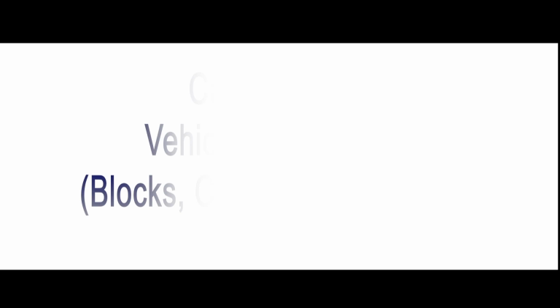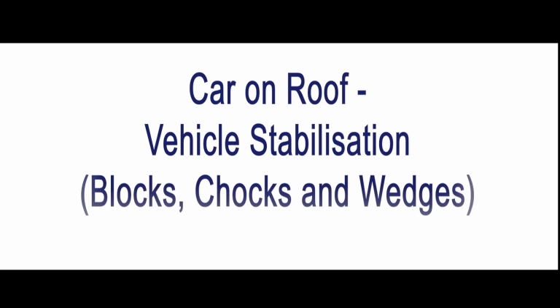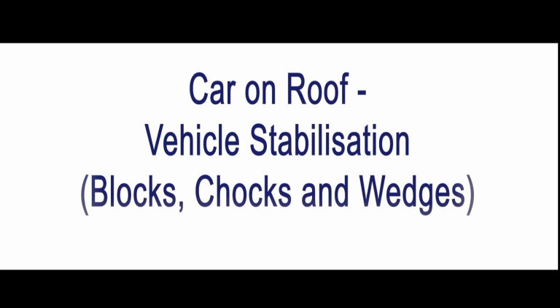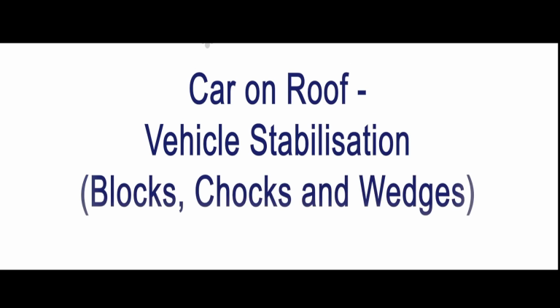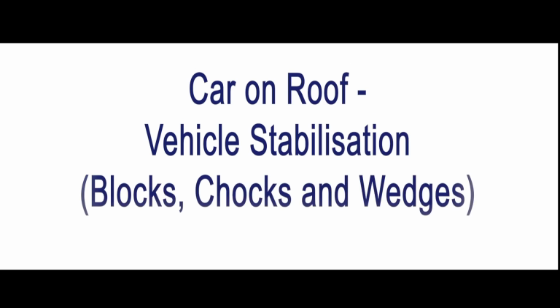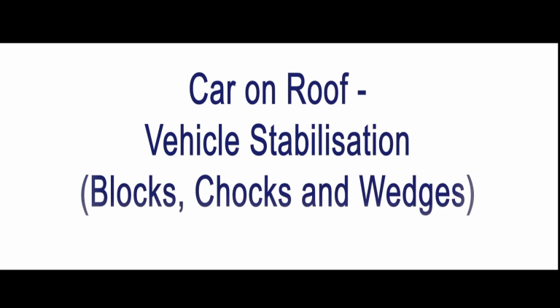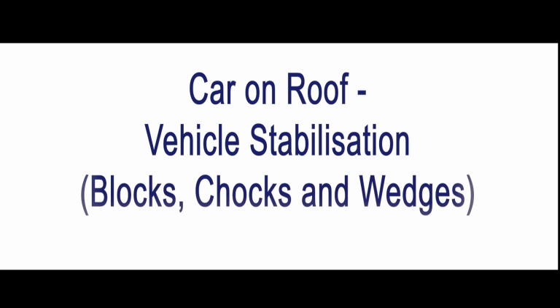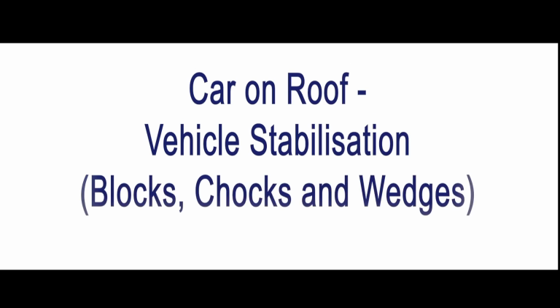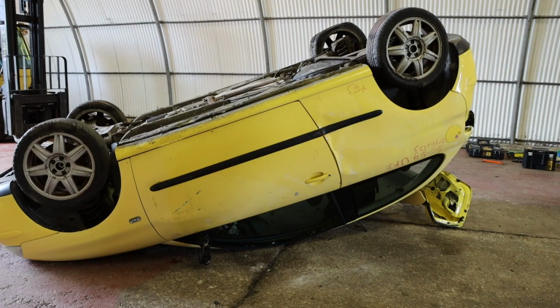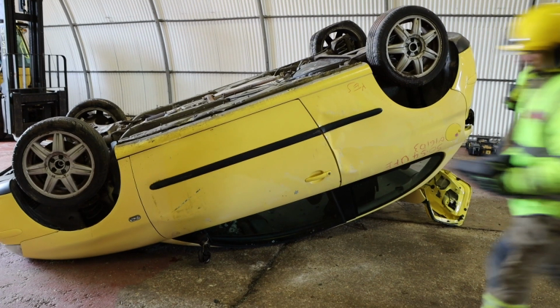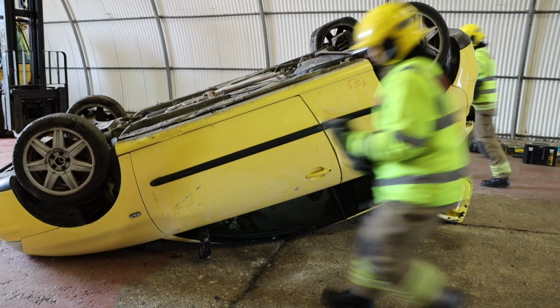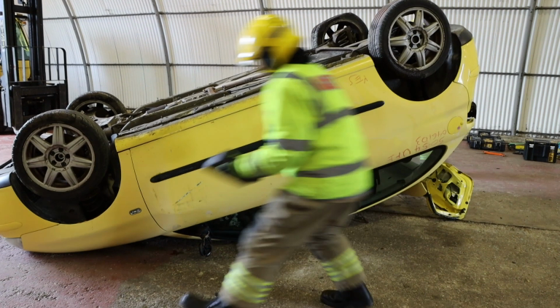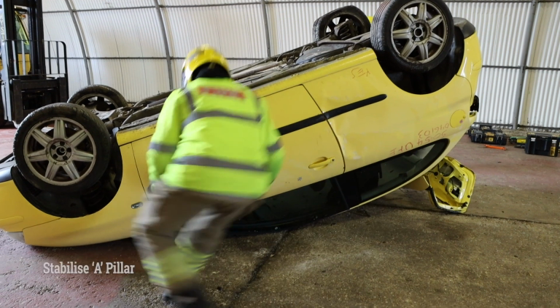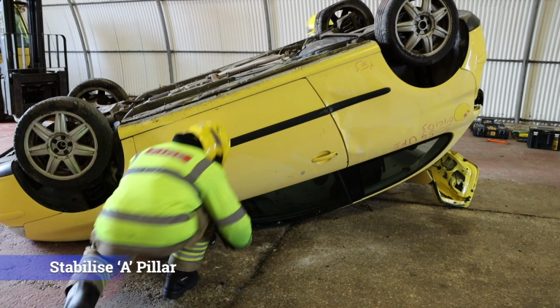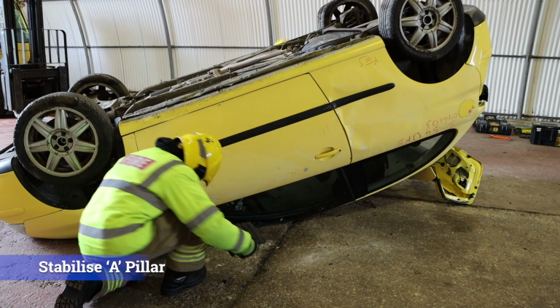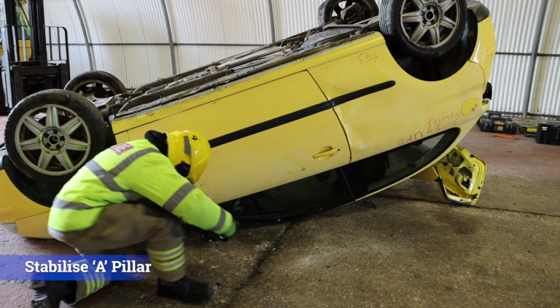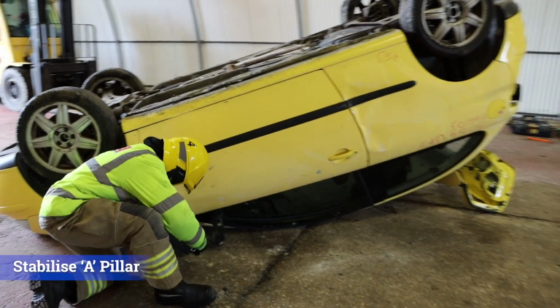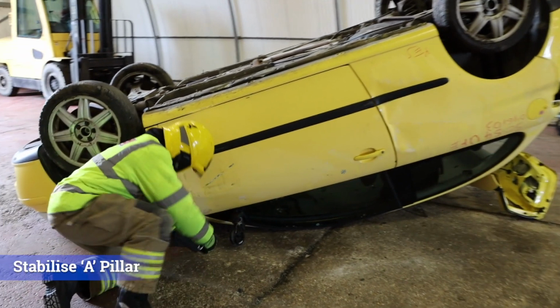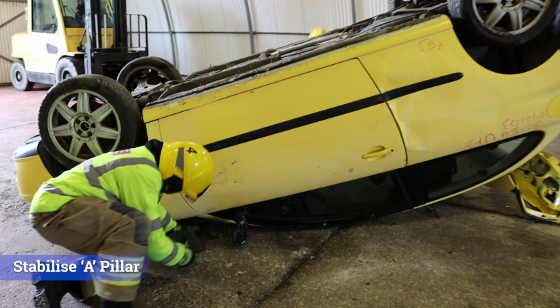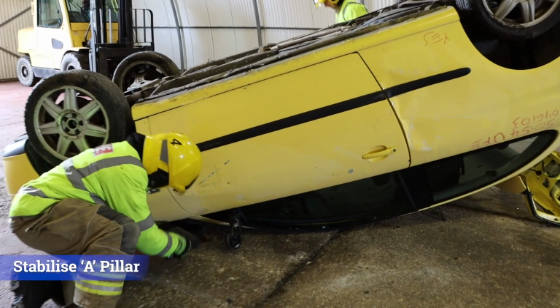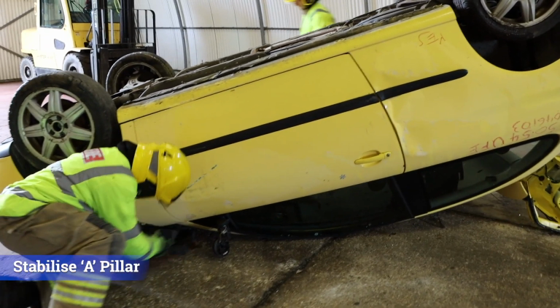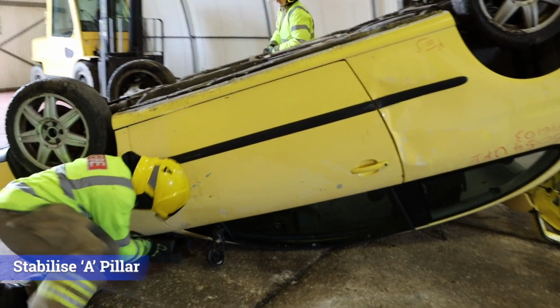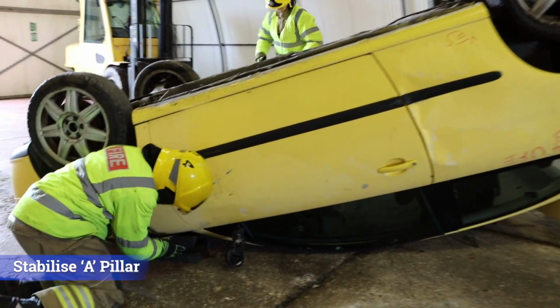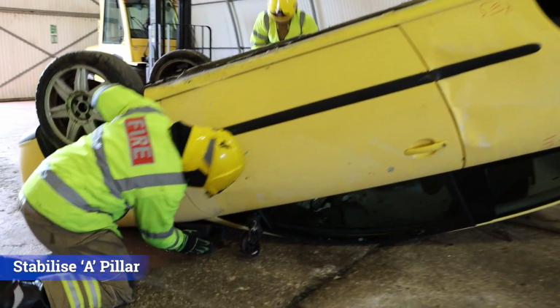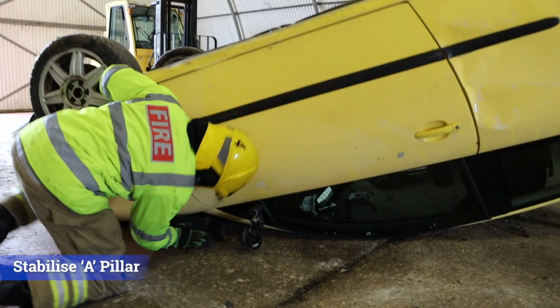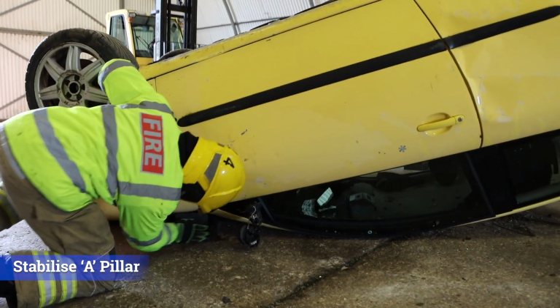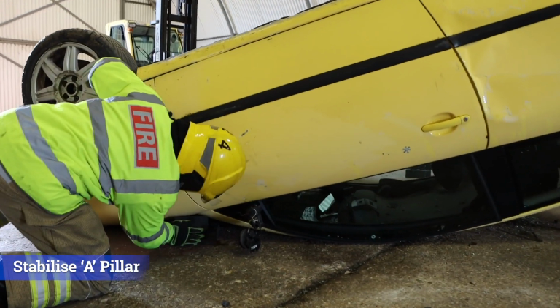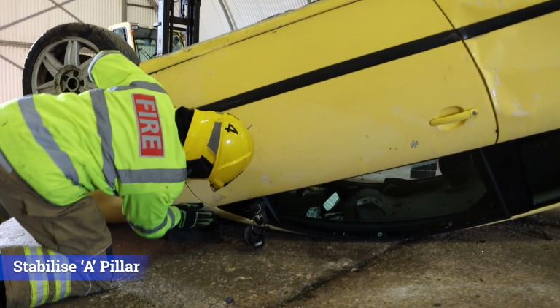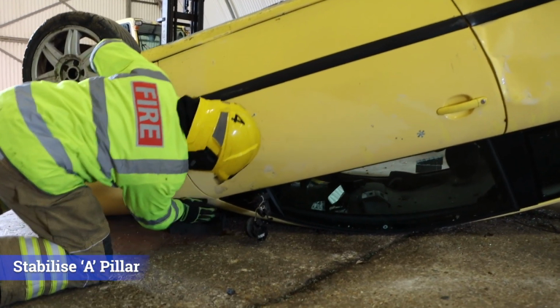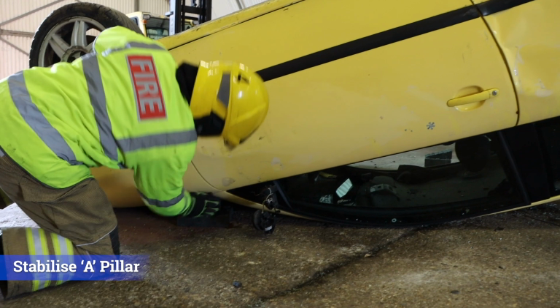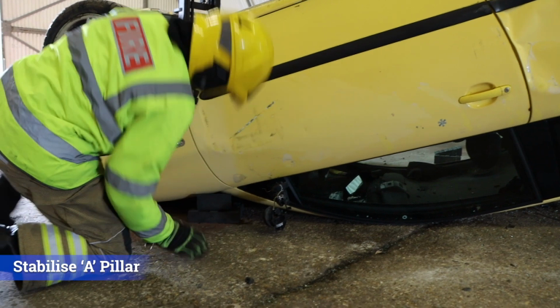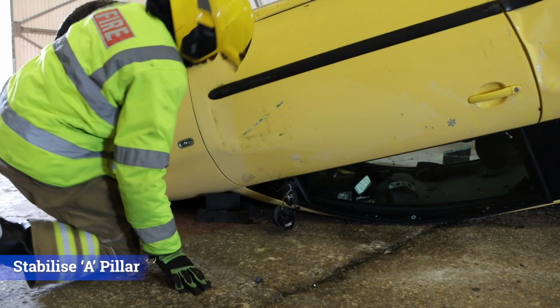Car on roof: vehicle stabilization. Following a 360 assessment, operatives should initially stabilize the area underneath the bonnet, where the bulkhead and A-pillar meet.